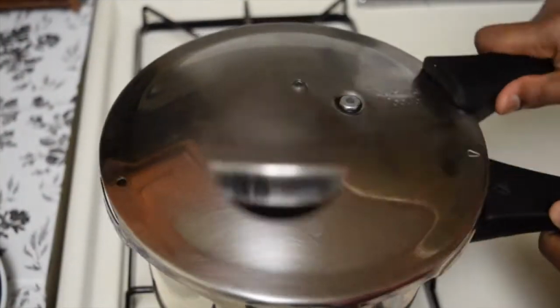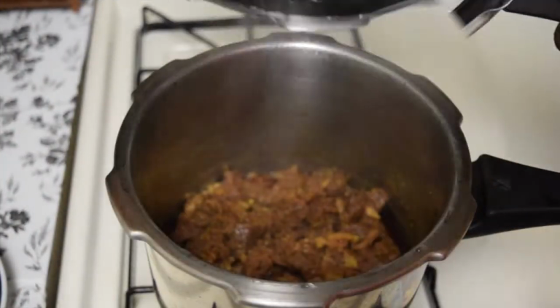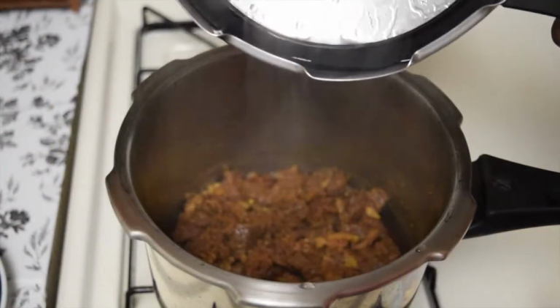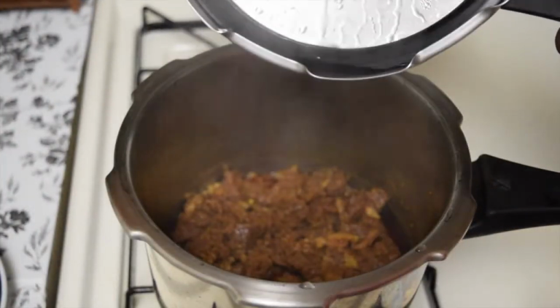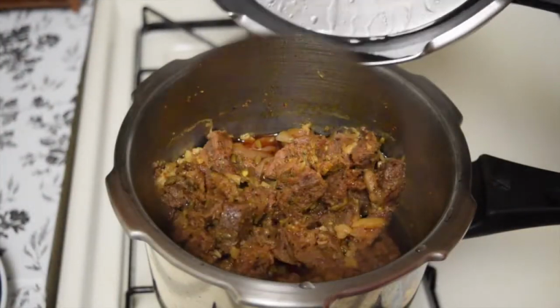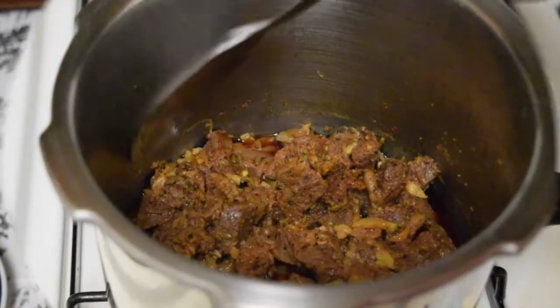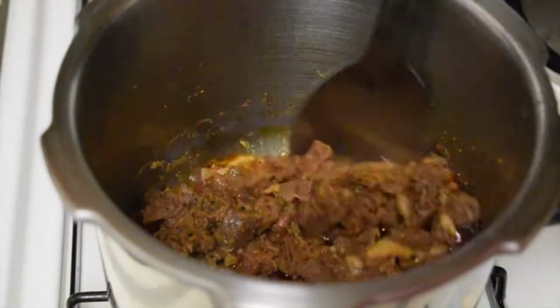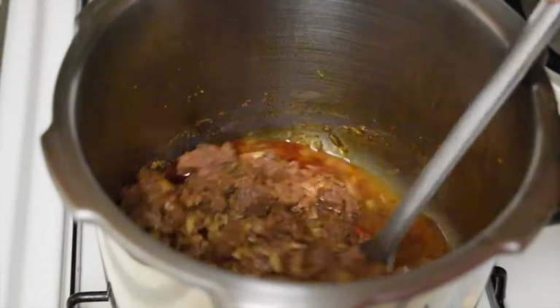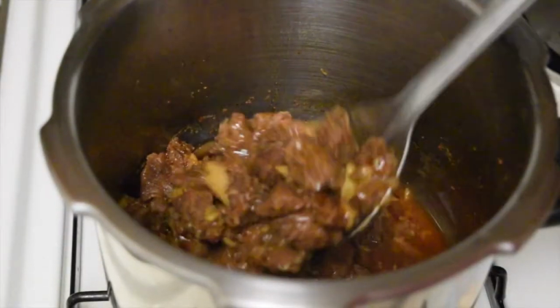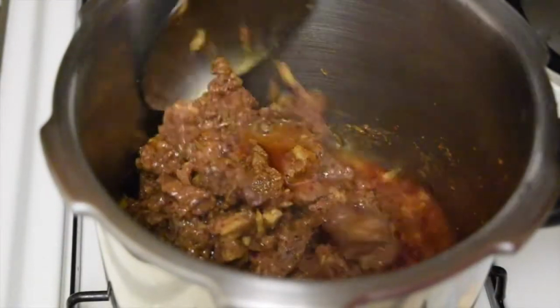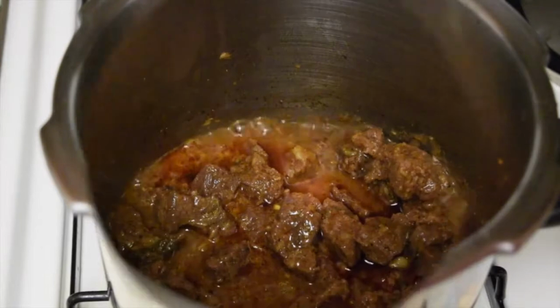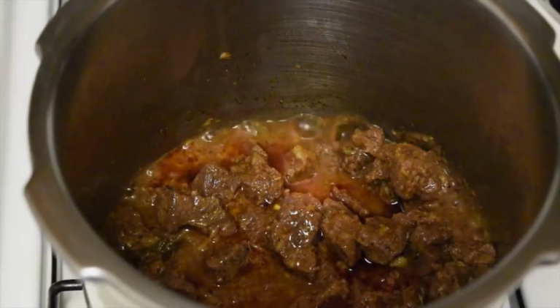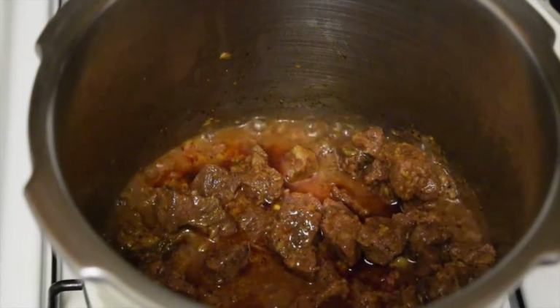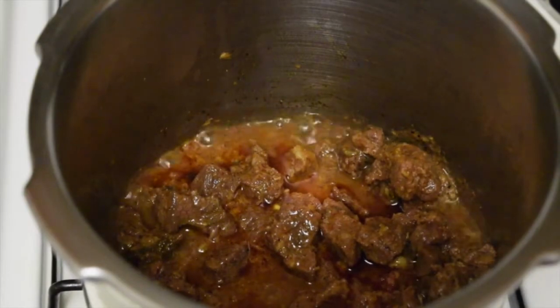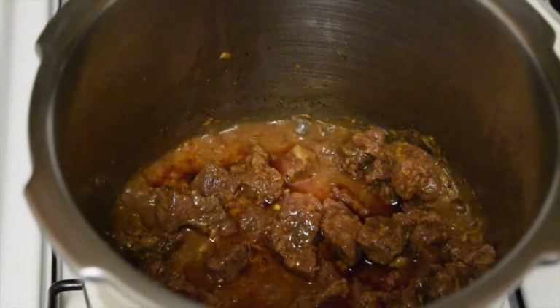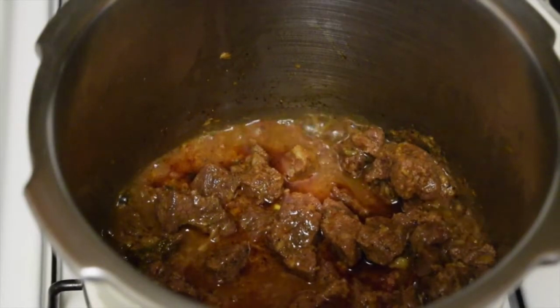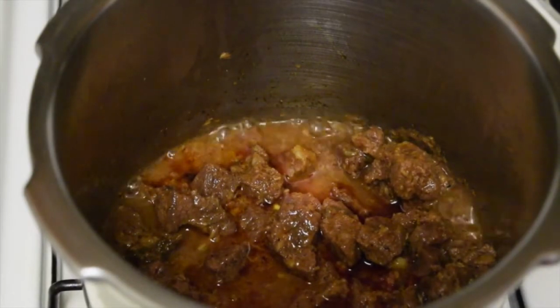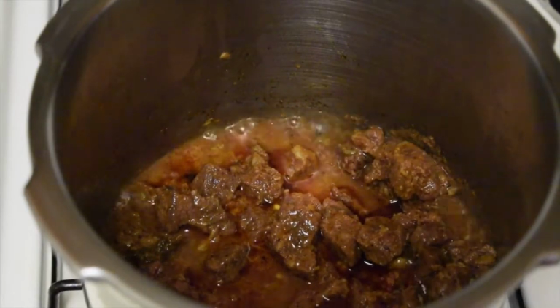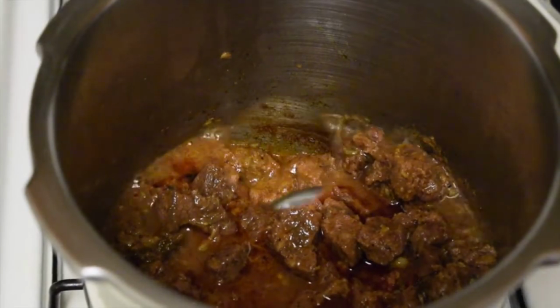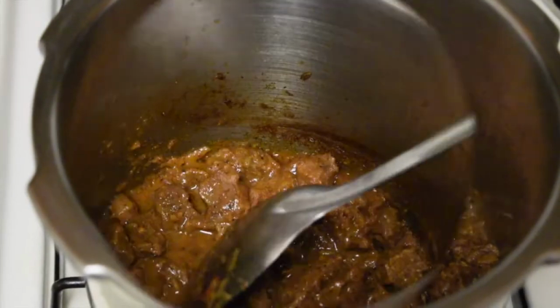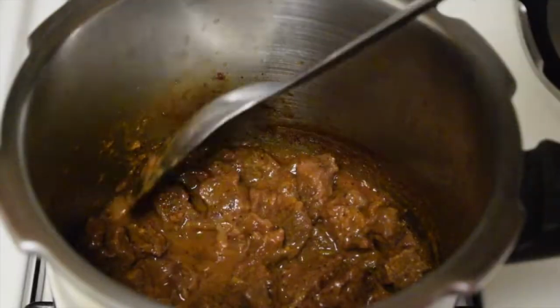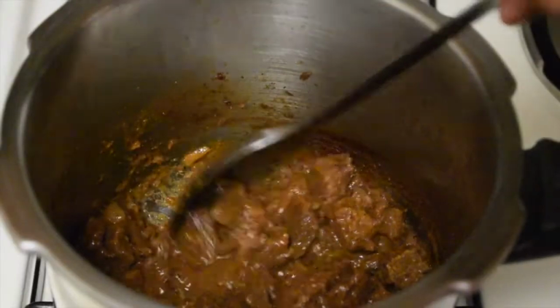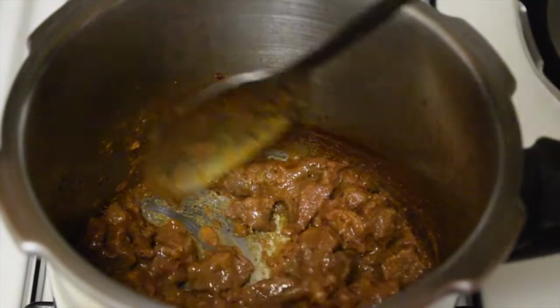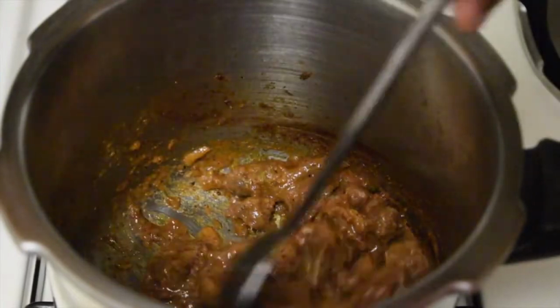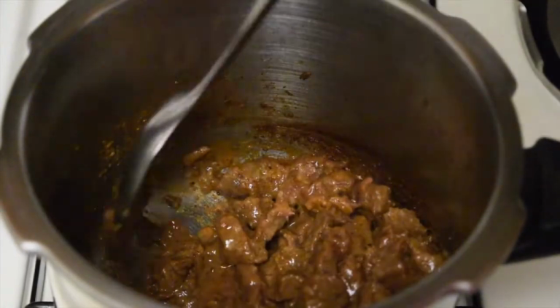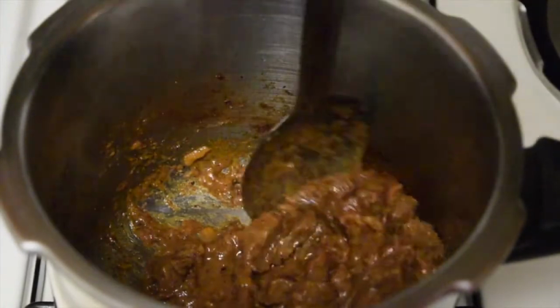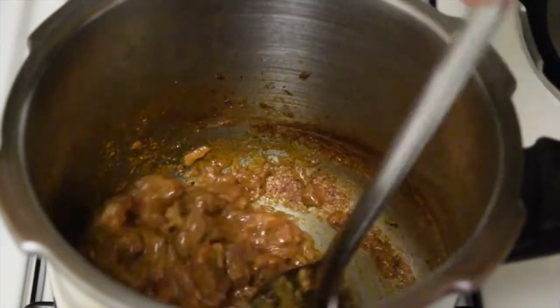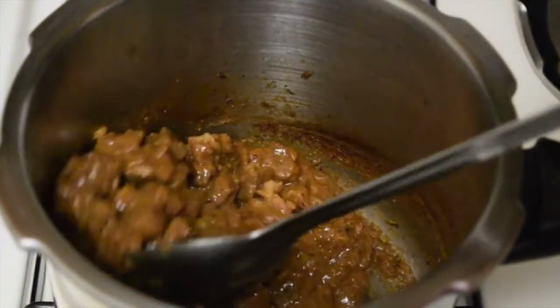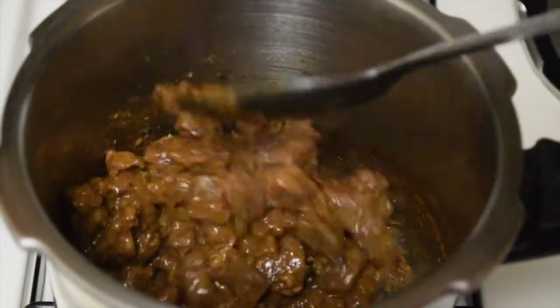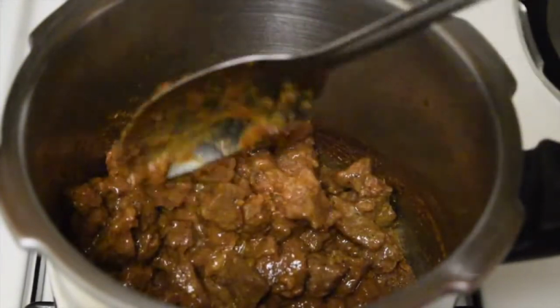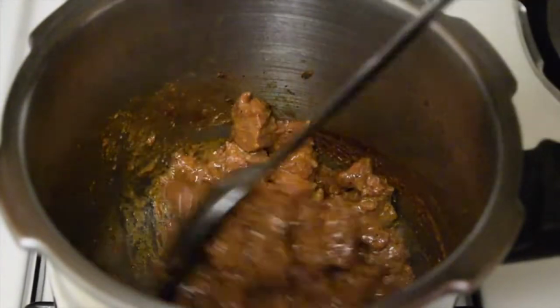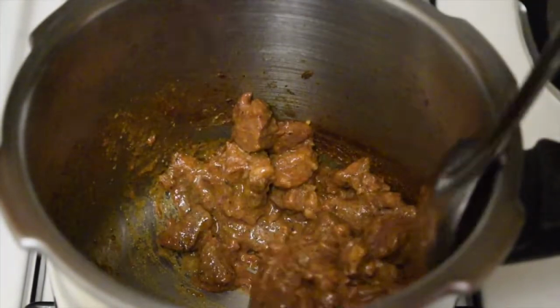After about 30 minutes, the beef is cooked but it still has some water content in it. Put it on high flame for about 5 more minutes to get rid of that water, or you can do that when roasting the beef with the masala.